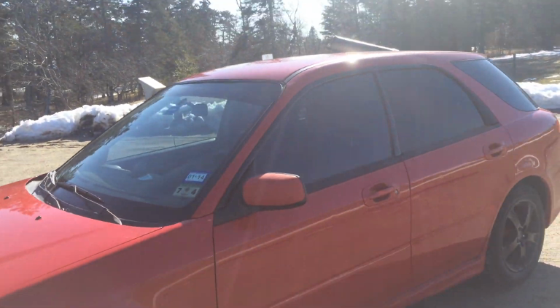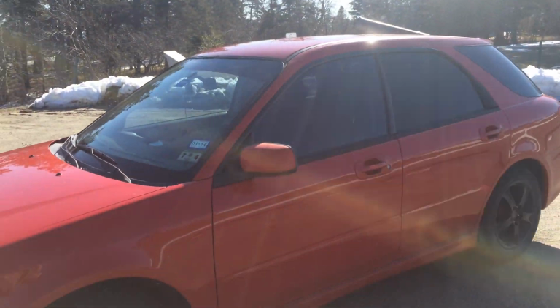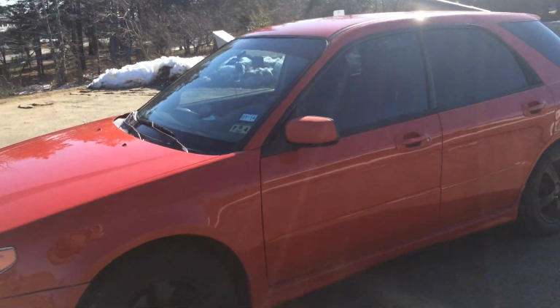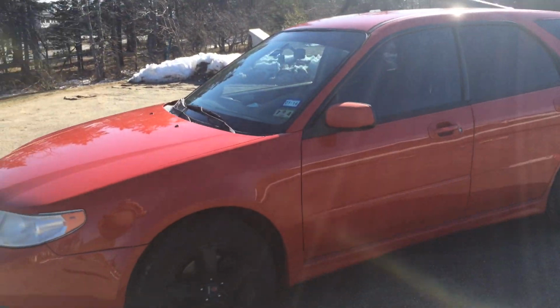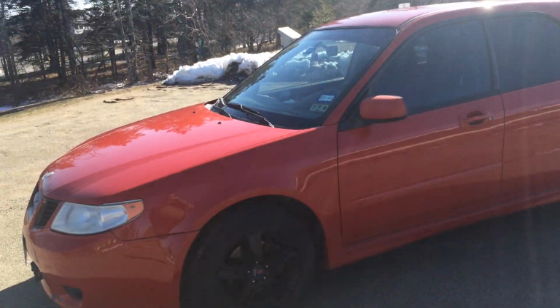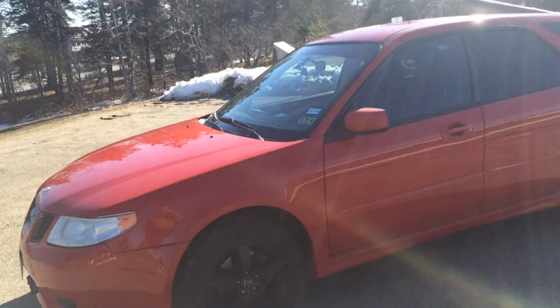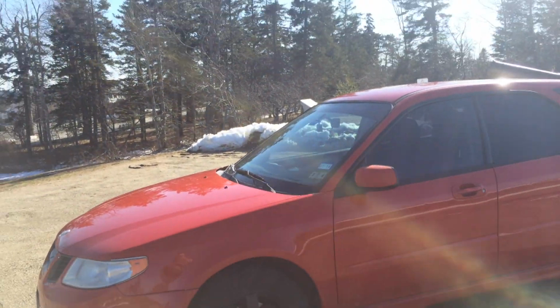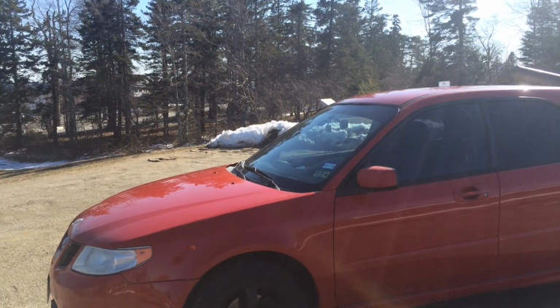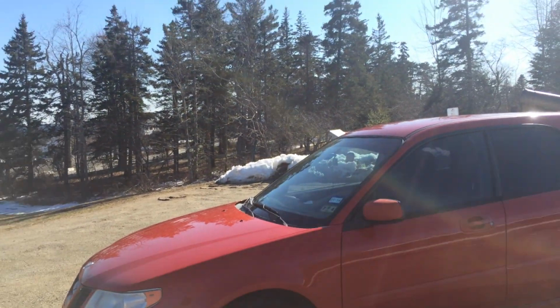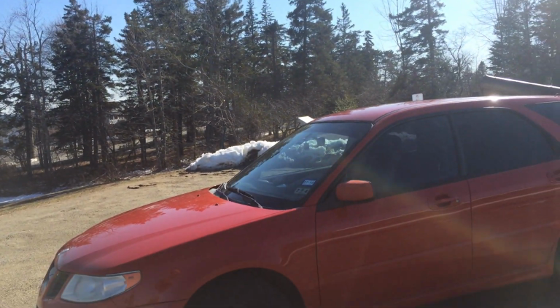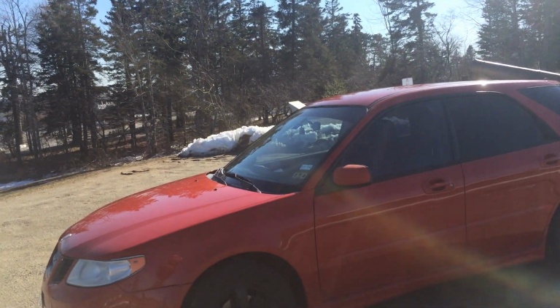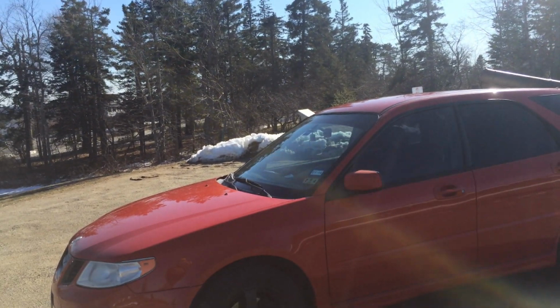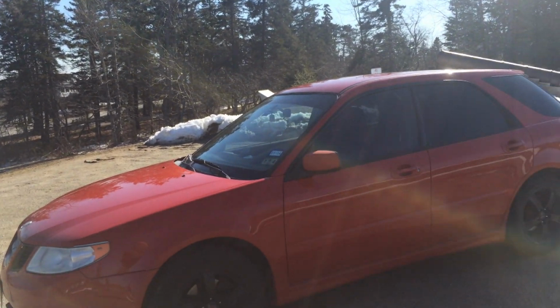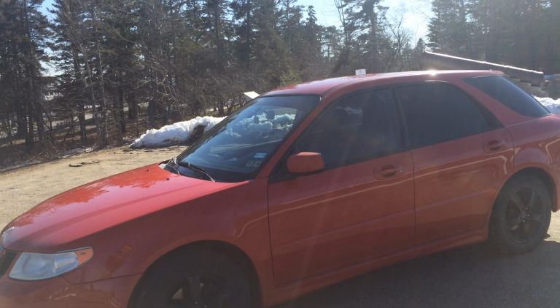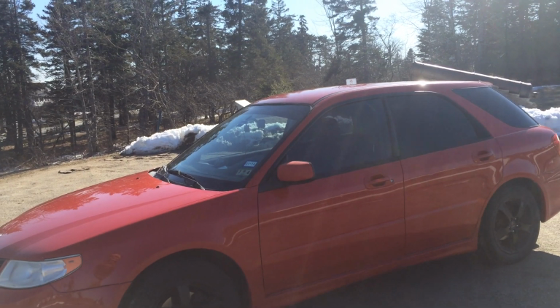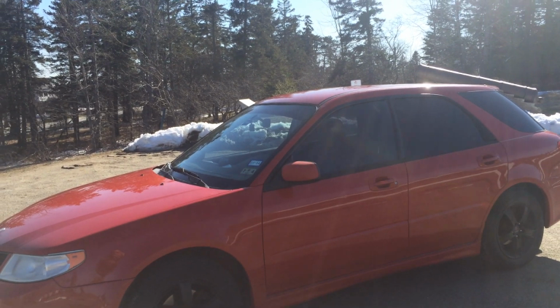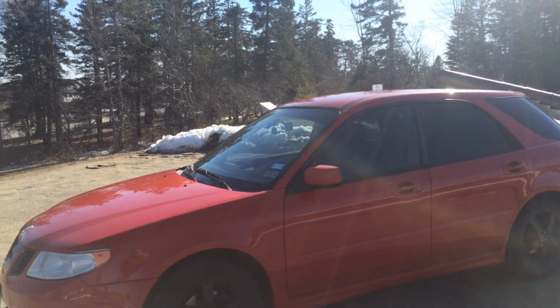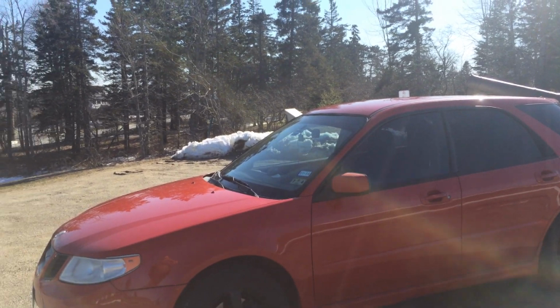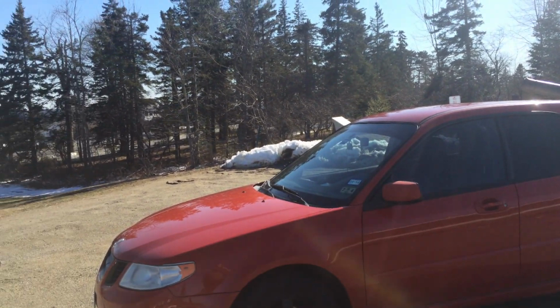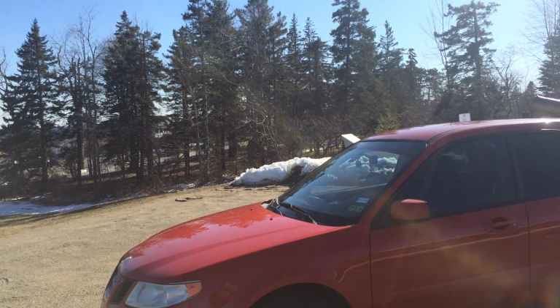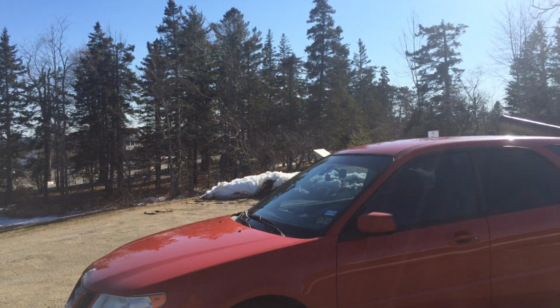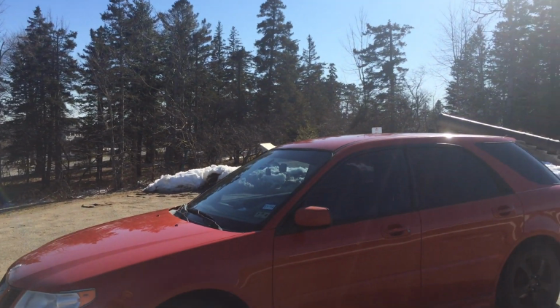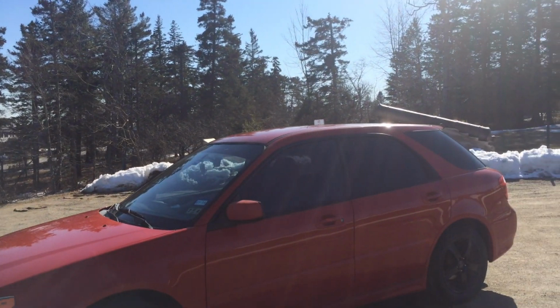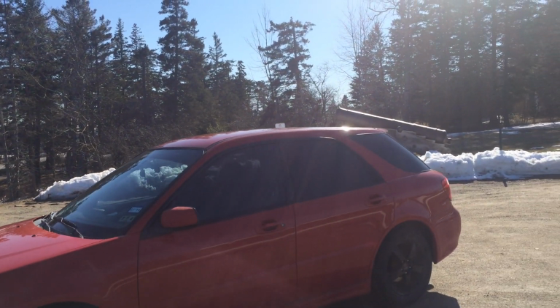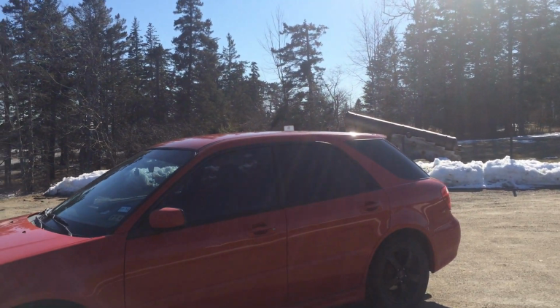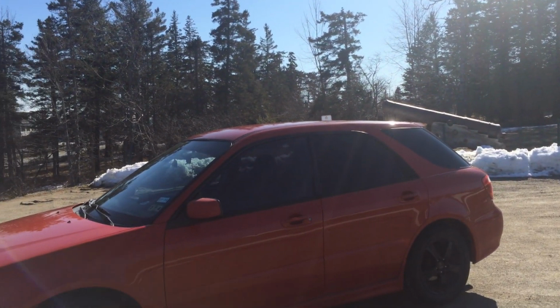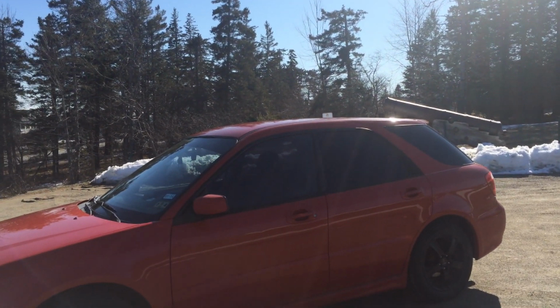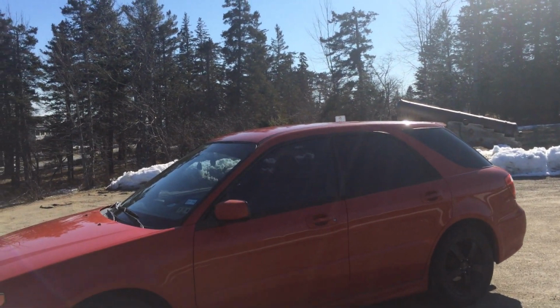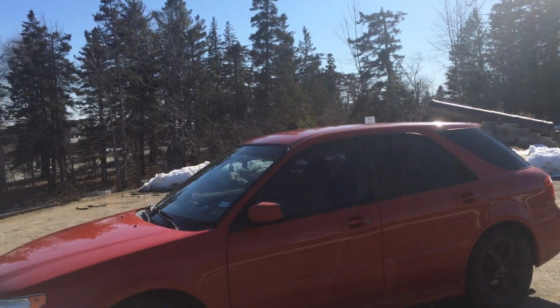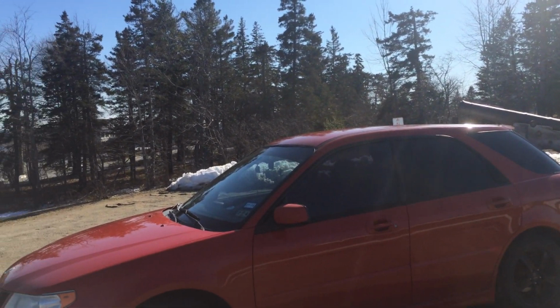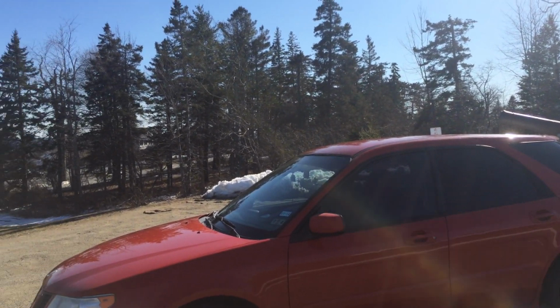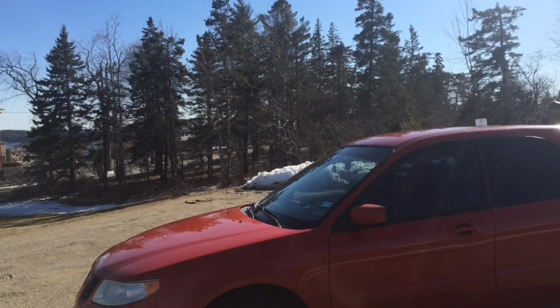It has a few dings and dents, but I got it so cheap and rebuilt it — I could easily double my money if I tried to sell it this week. I'm probably not going to. I want to drive it around for a little bit and have some fun.